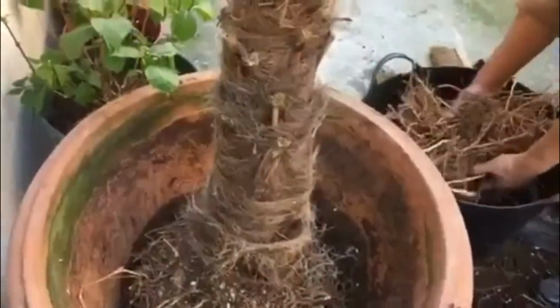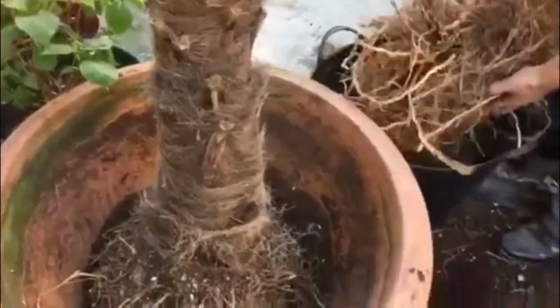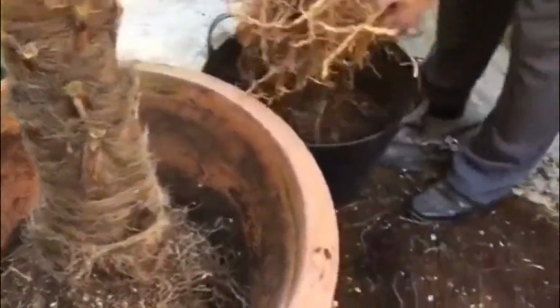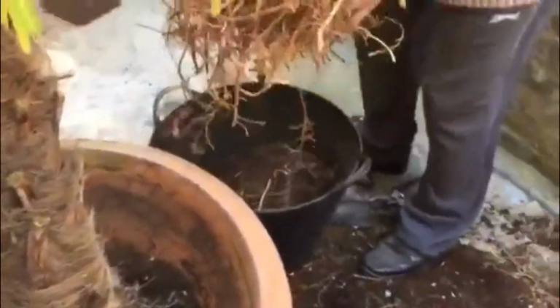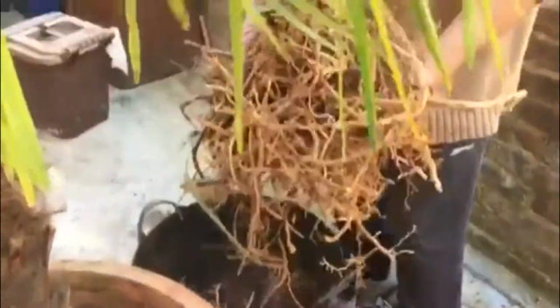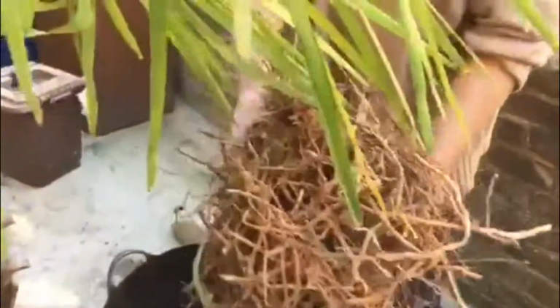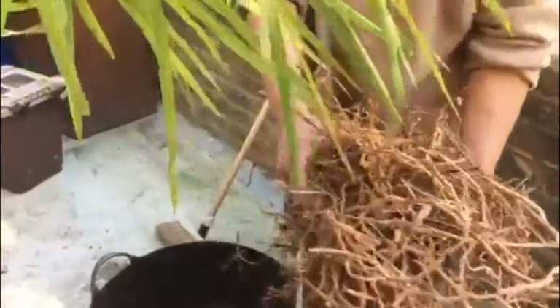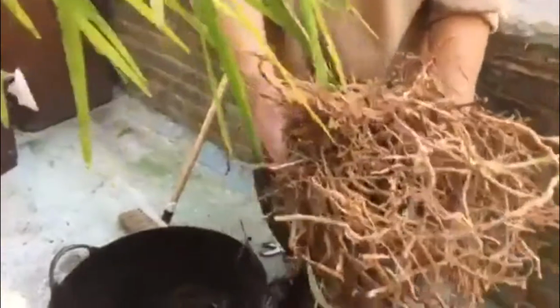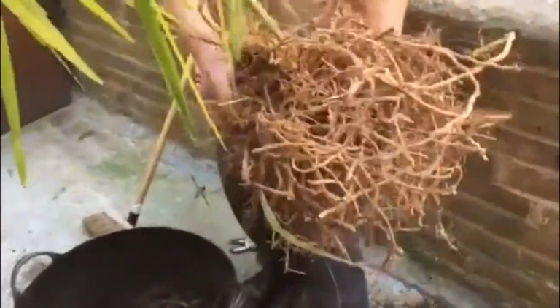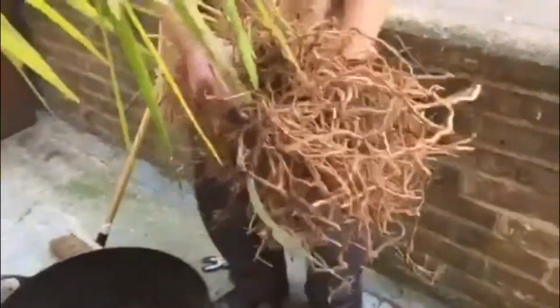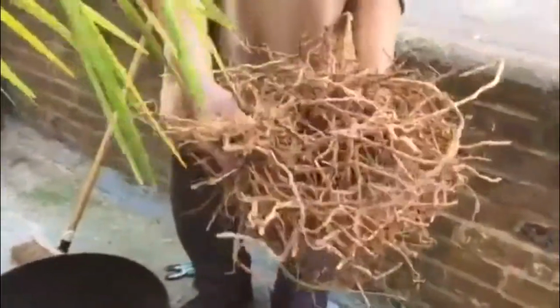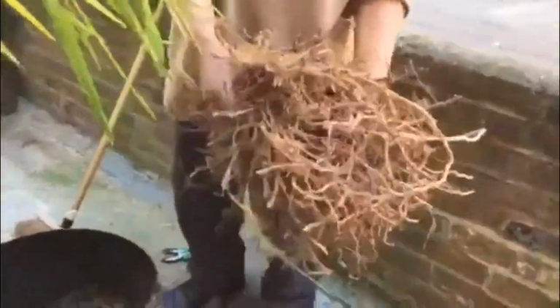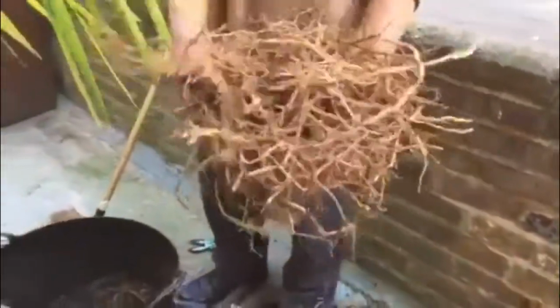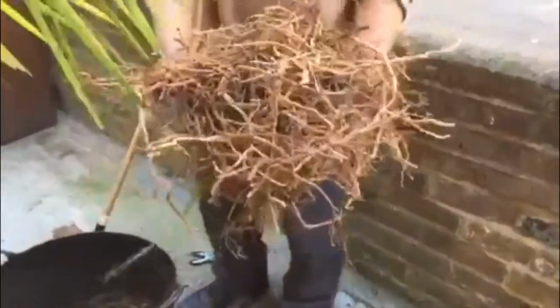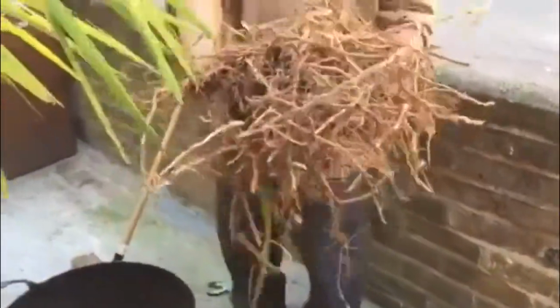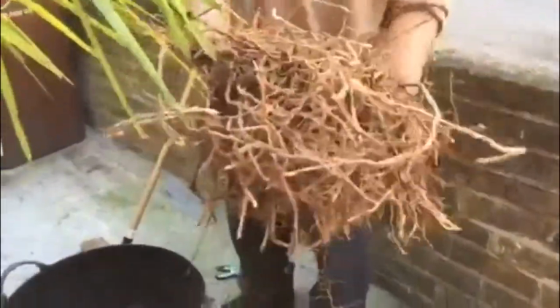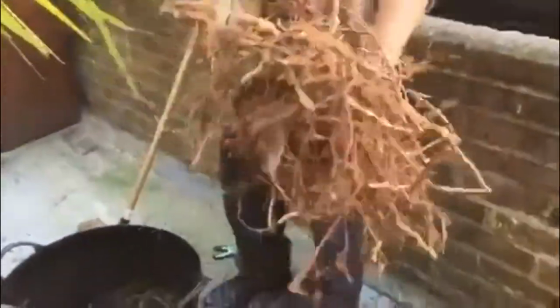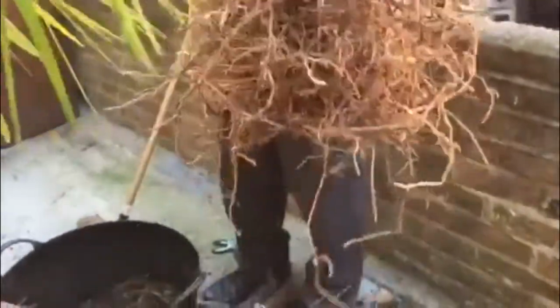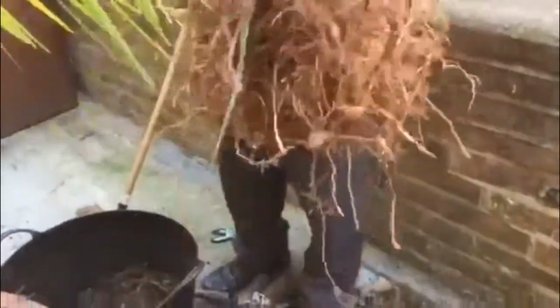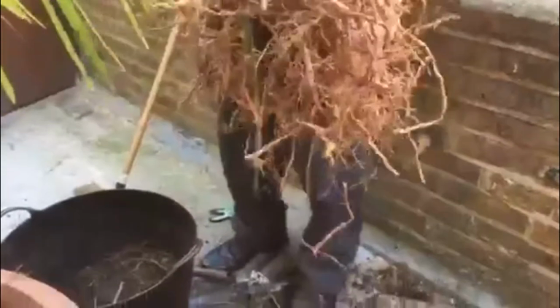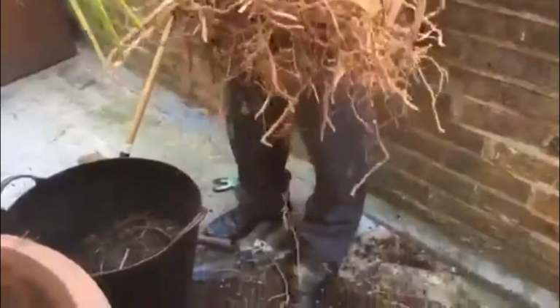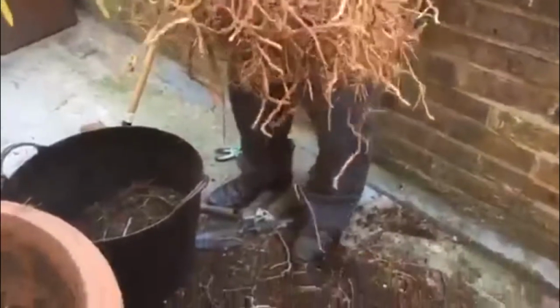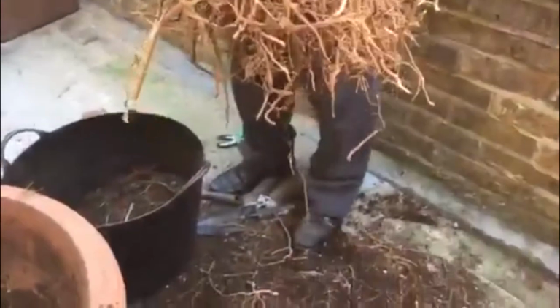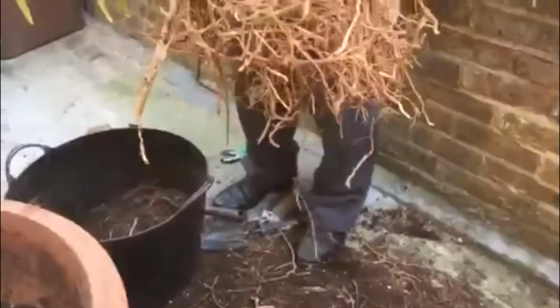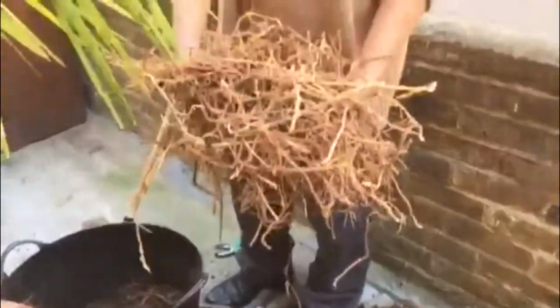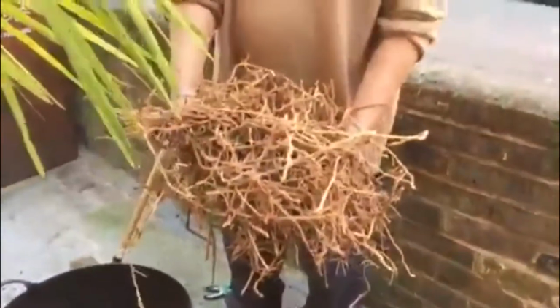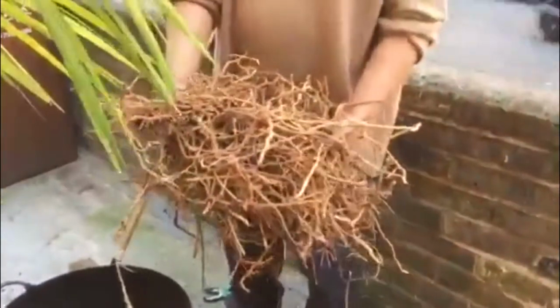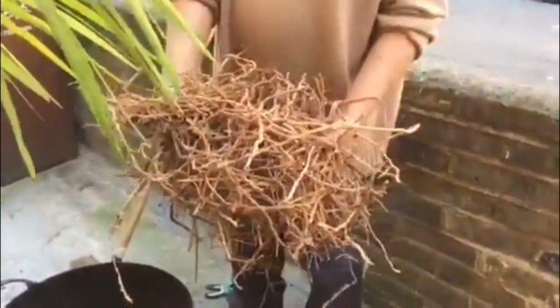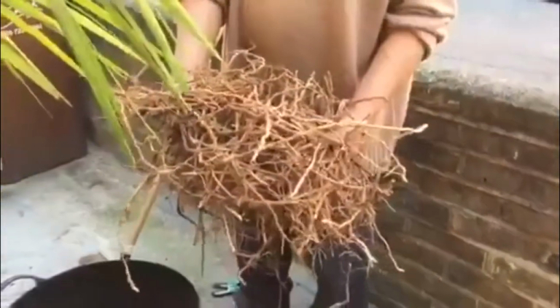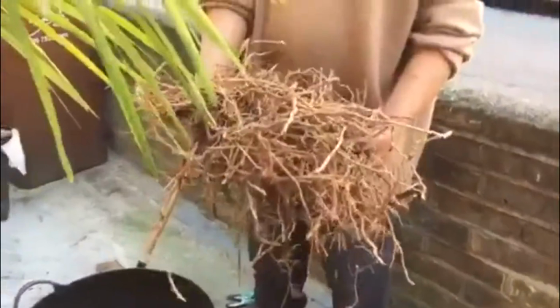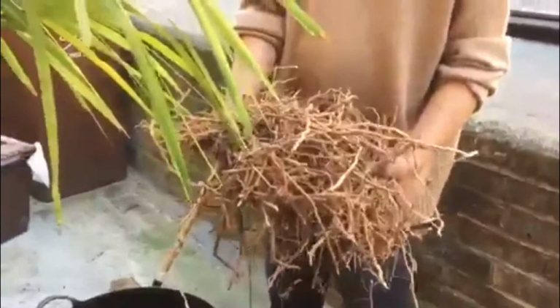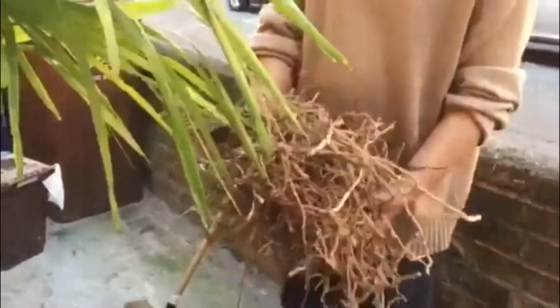This is the amount of roots, ladies and gentlemen, I've taken out from that plant. Look at how much roots have given a sort of new life, a new life to this plant.